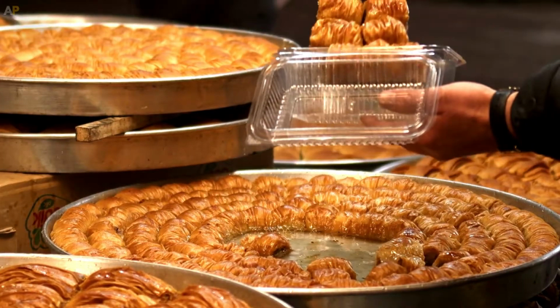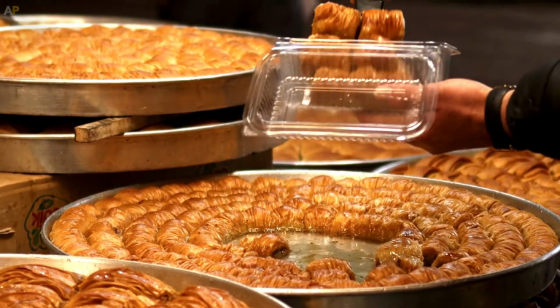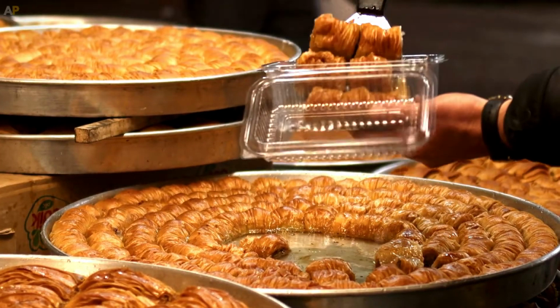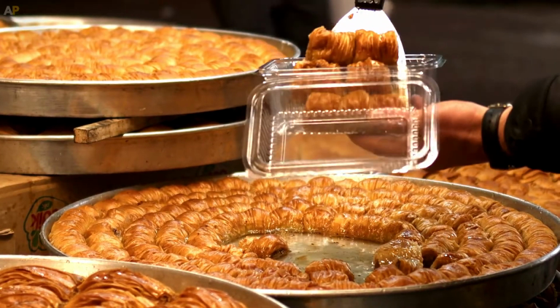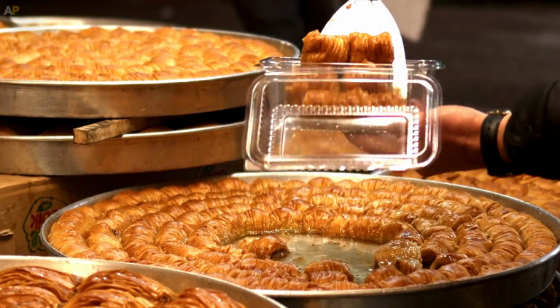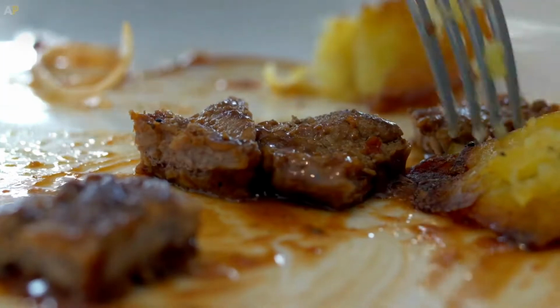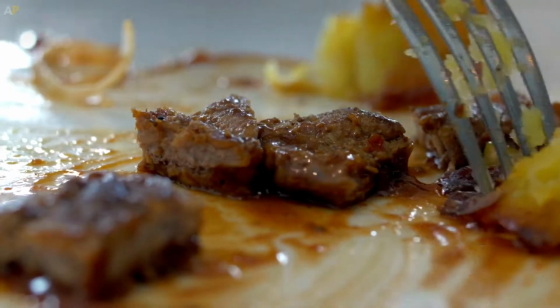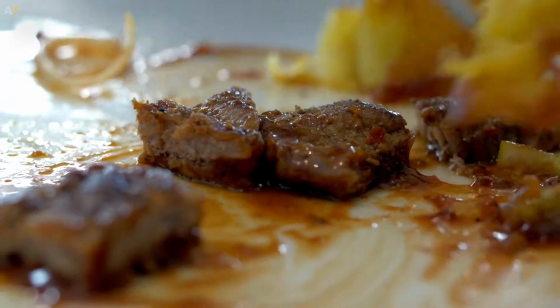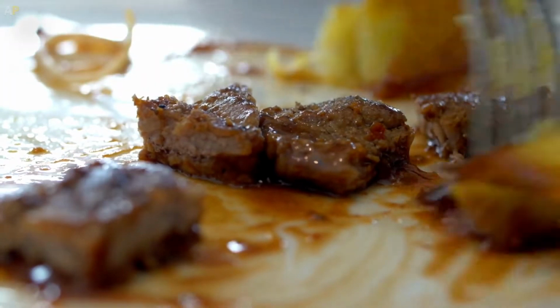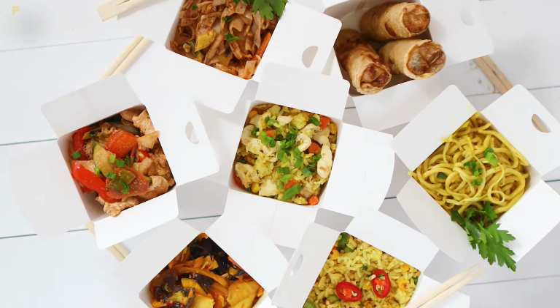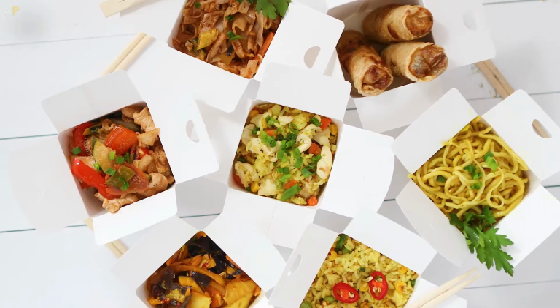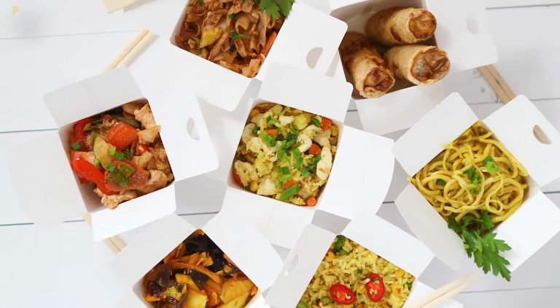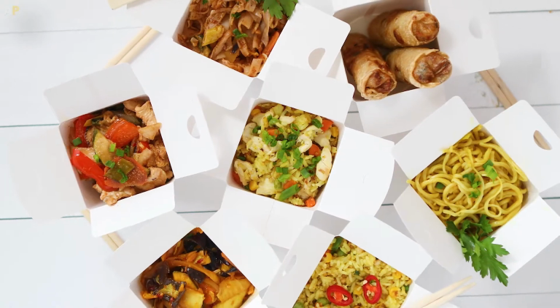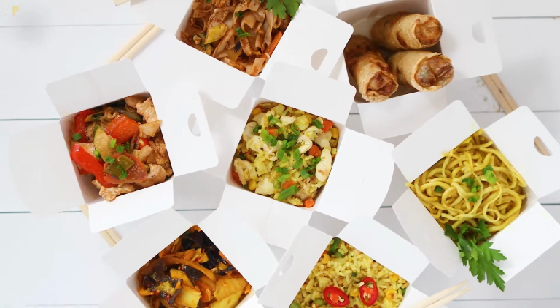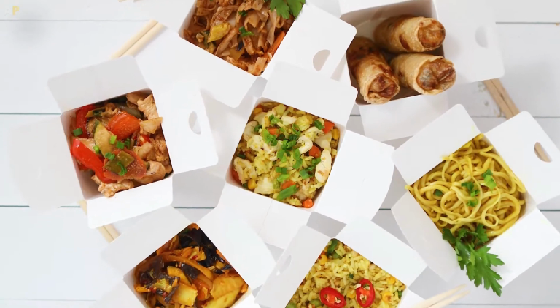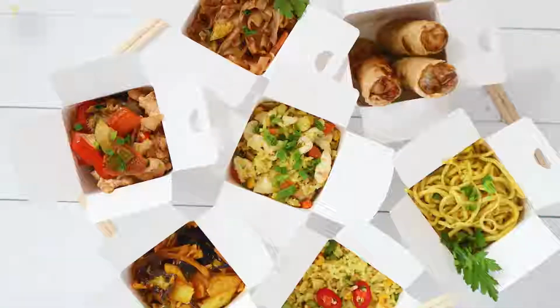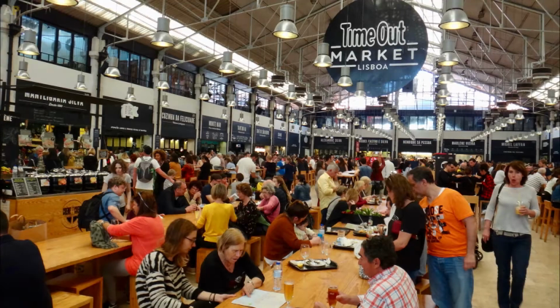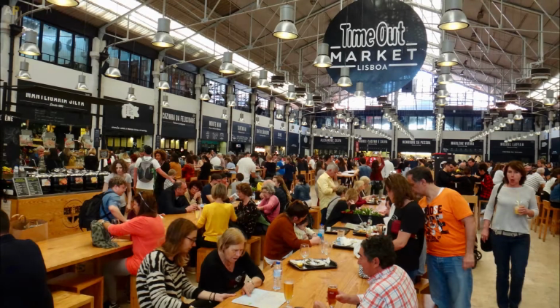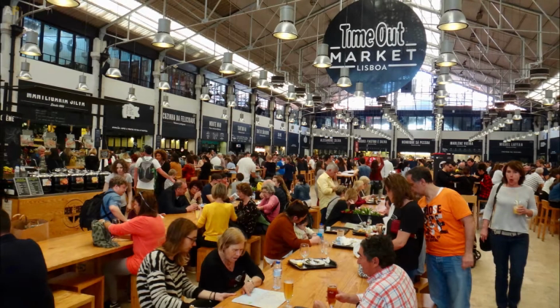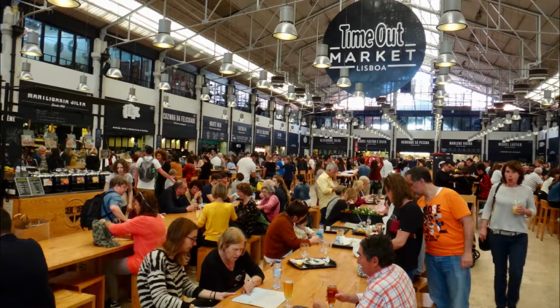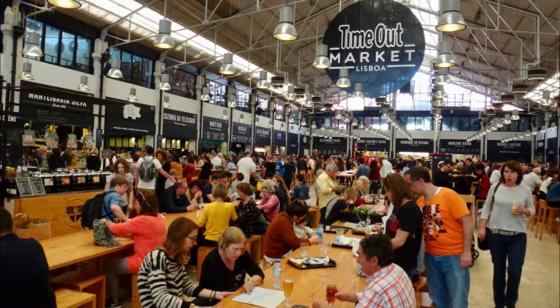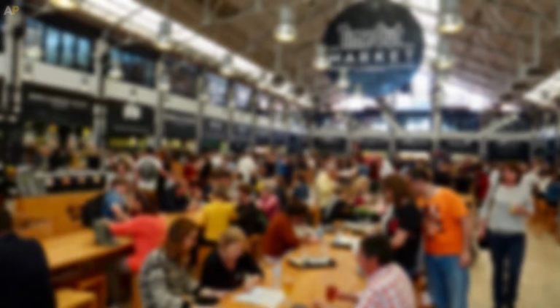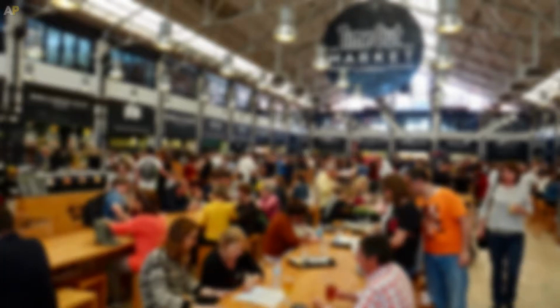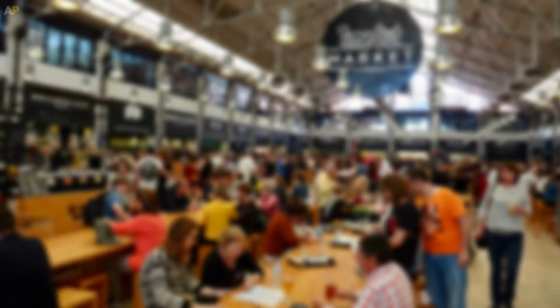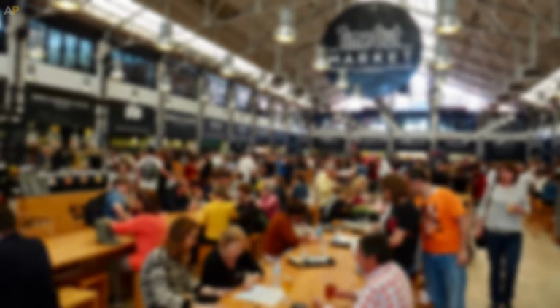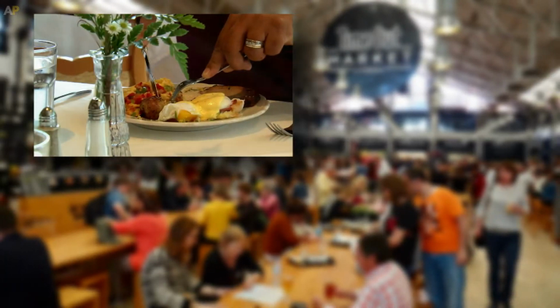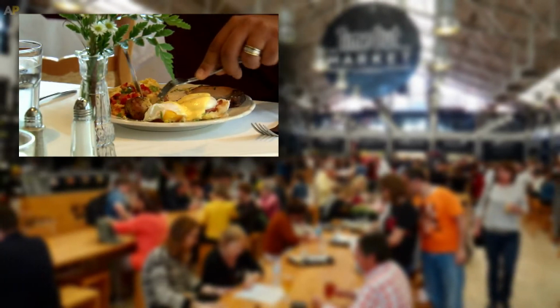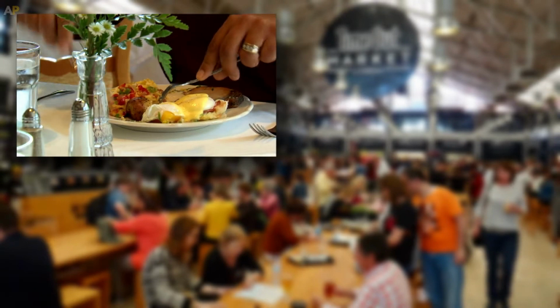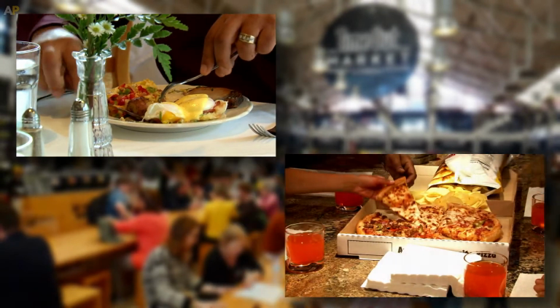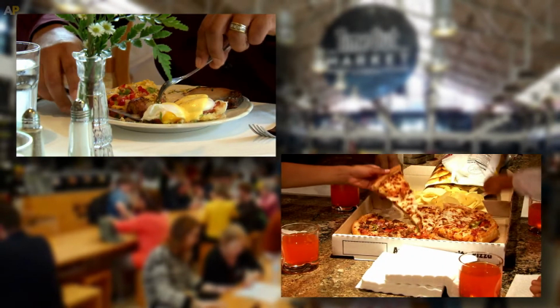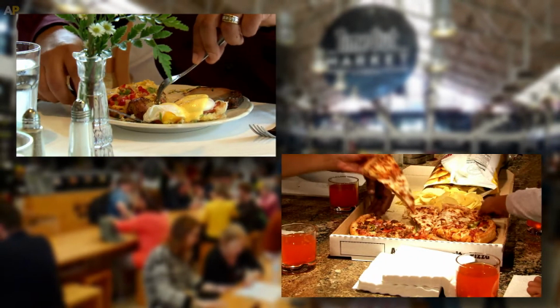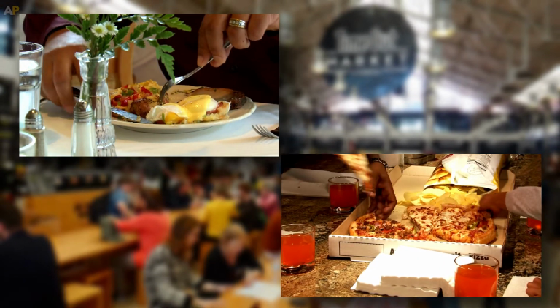Foodies can sample delights, eat cooked meals, and buy aesthetically pleasingly packed food to take home. Every day at 10 a.m. the market opens, giving it the ideal location to have a late breakfast or an early dinner.